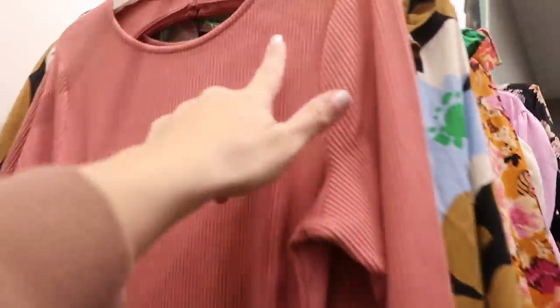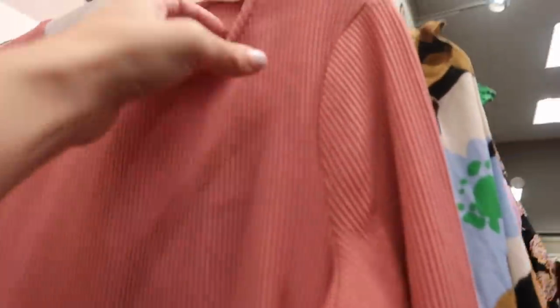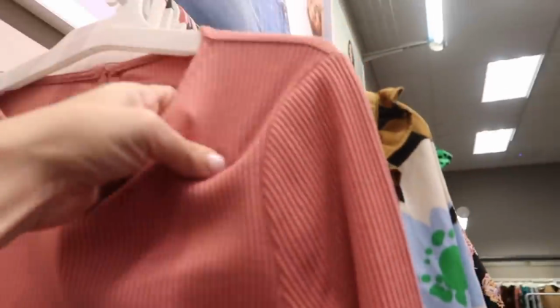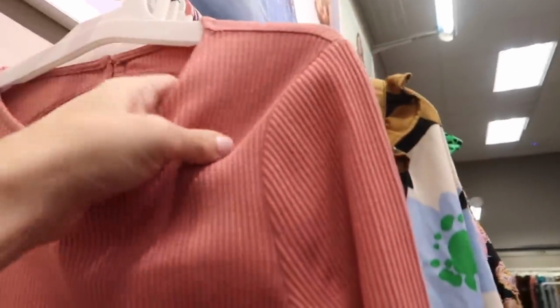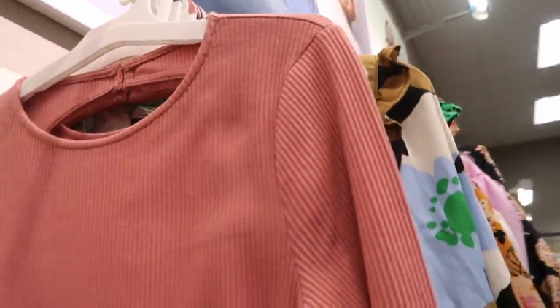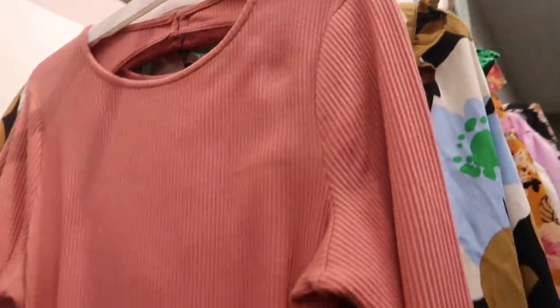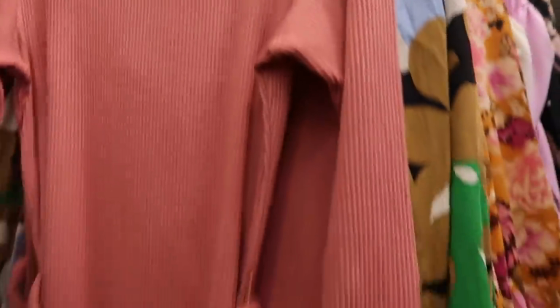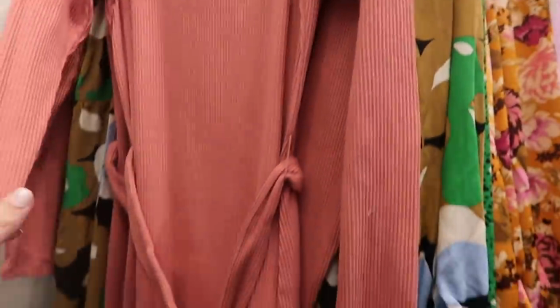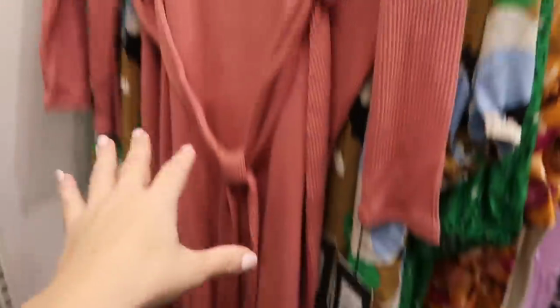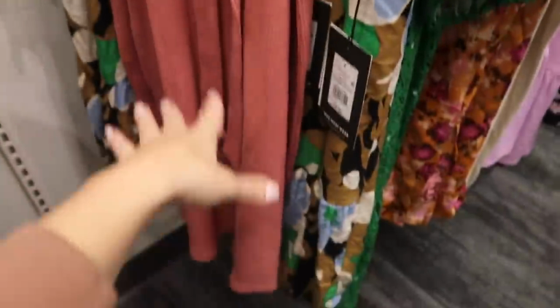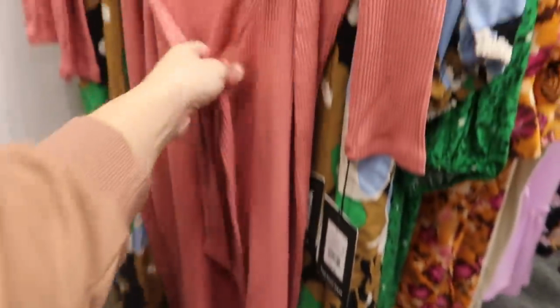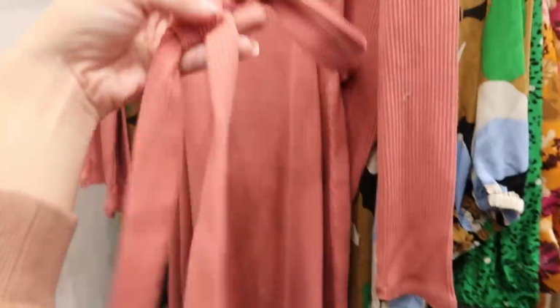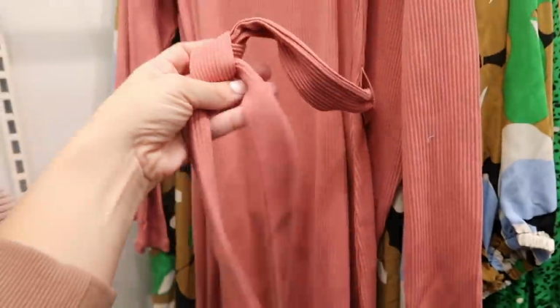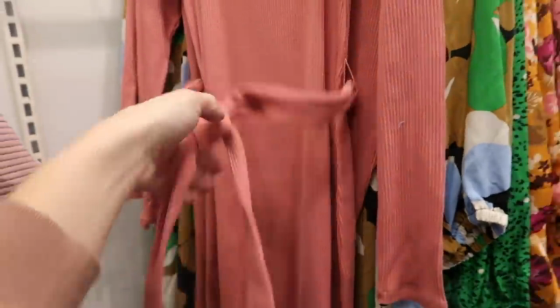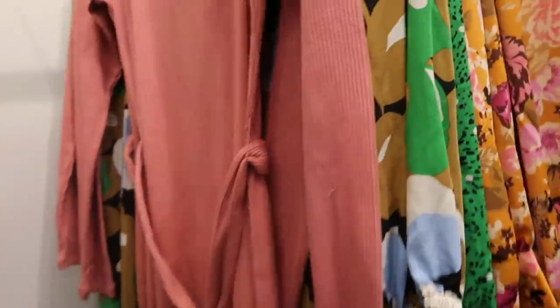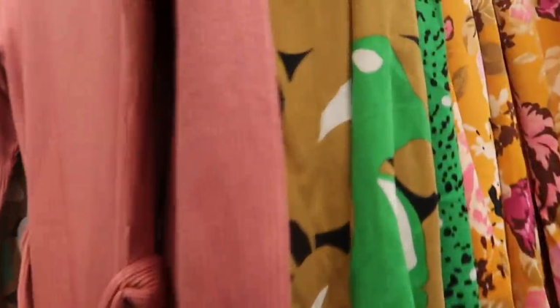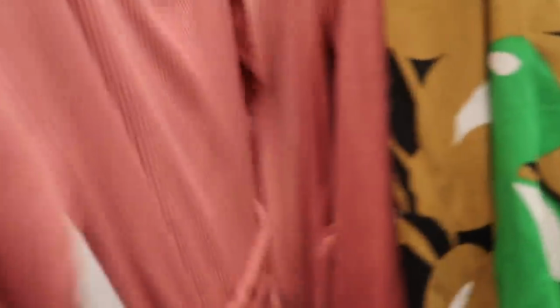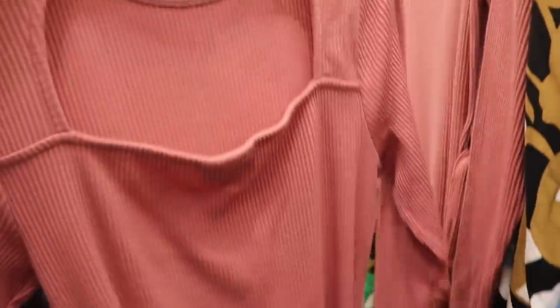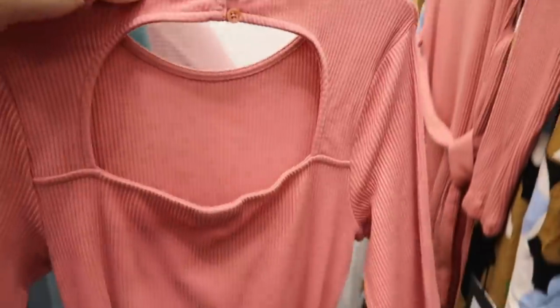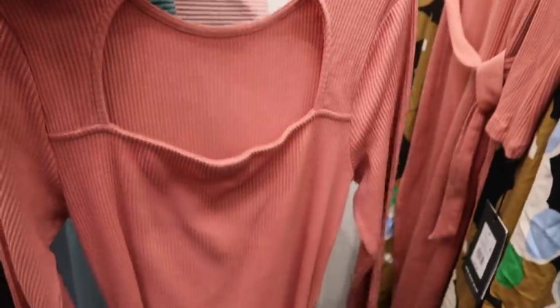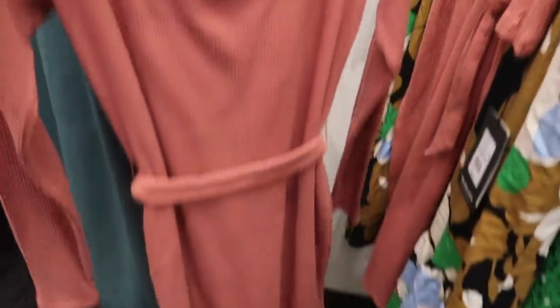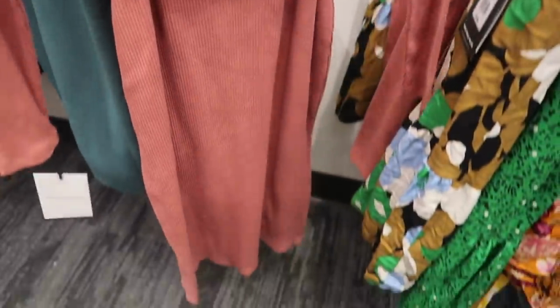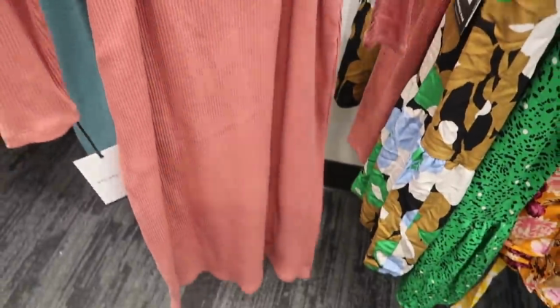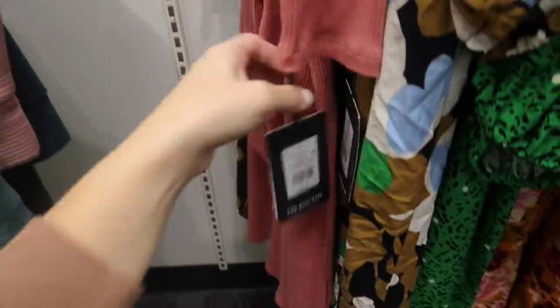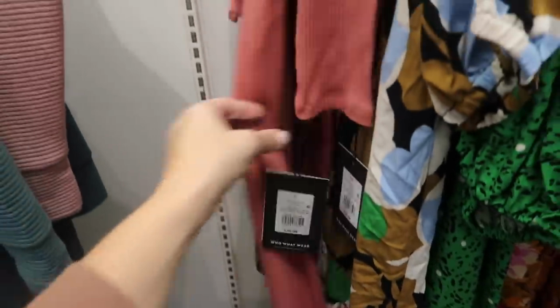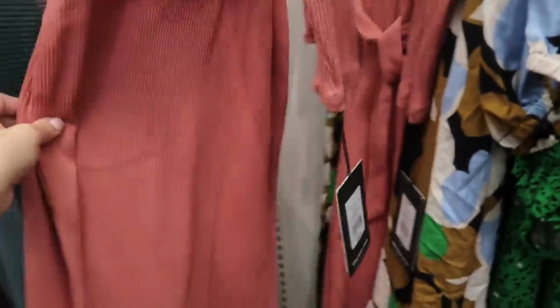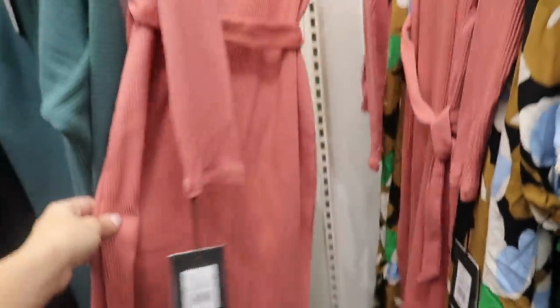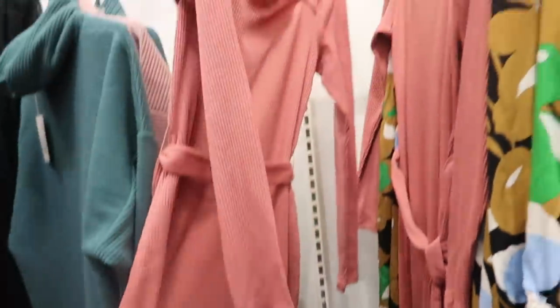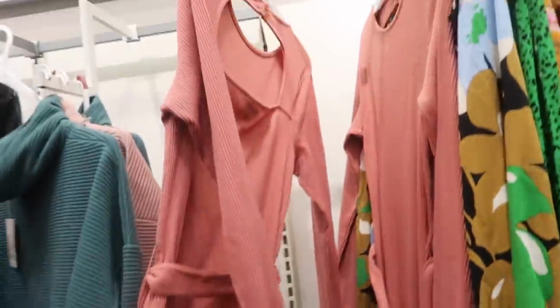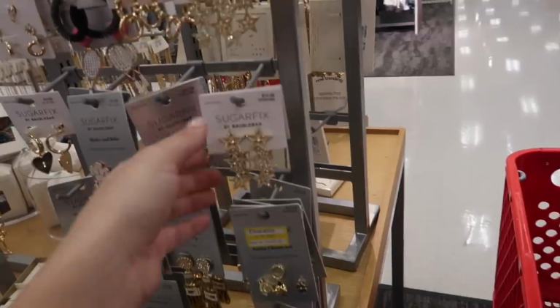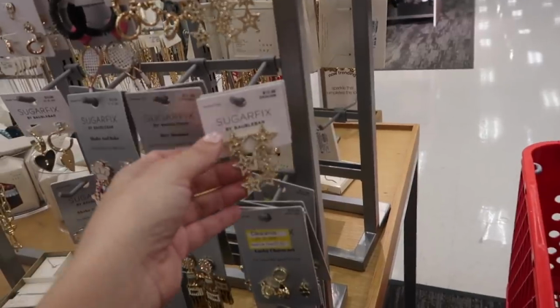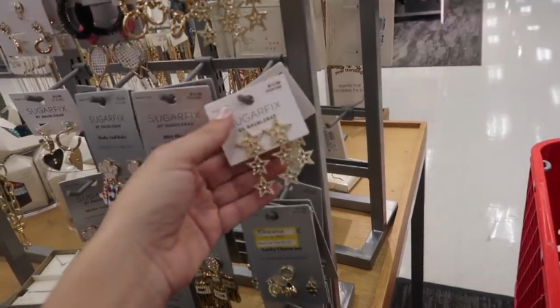New dress from Who What Wear. This one has the higher neckline, ribbed stretchy fabric, fitted through the sleeve and also through the body, and it comes with this oversized belt with a little cut-out detail in the back. This one is $36.99.